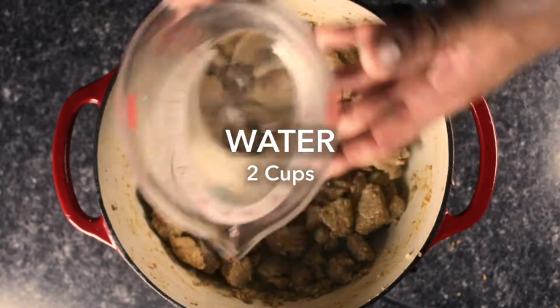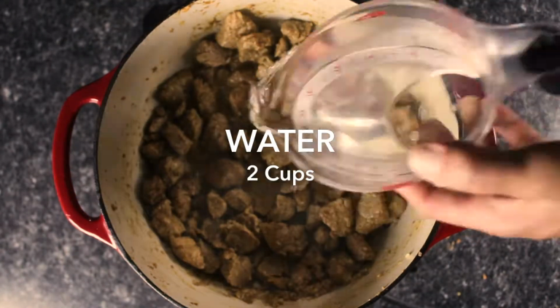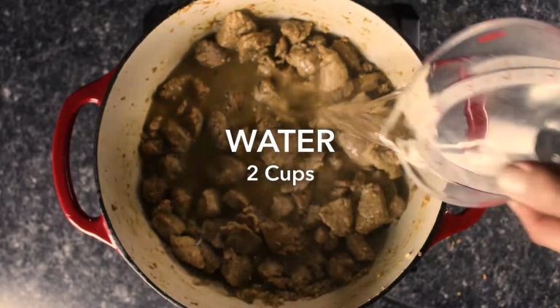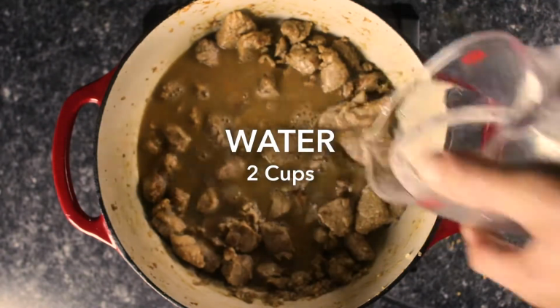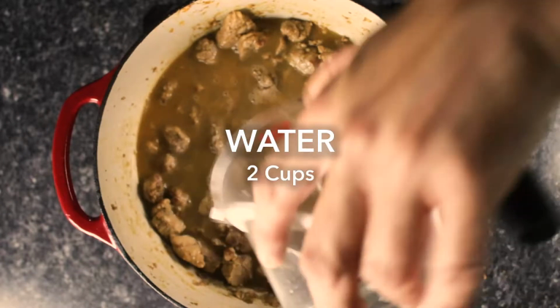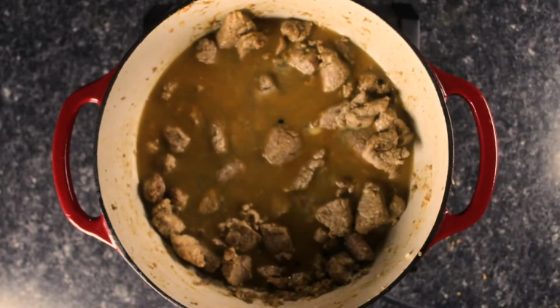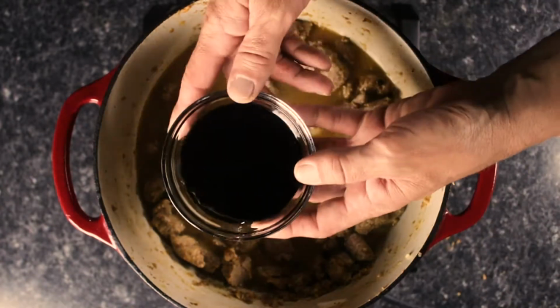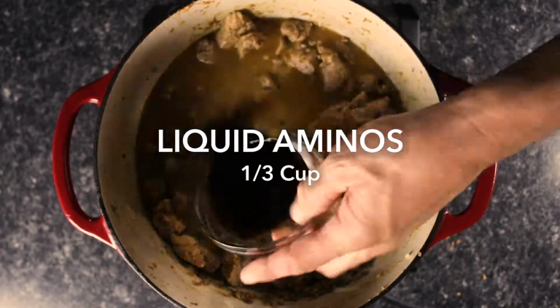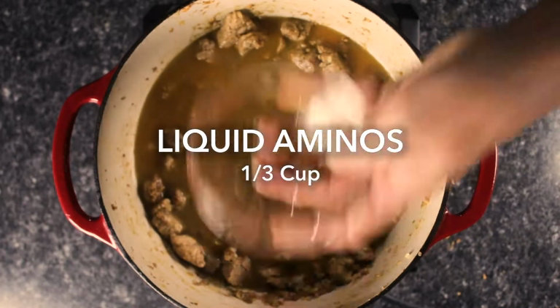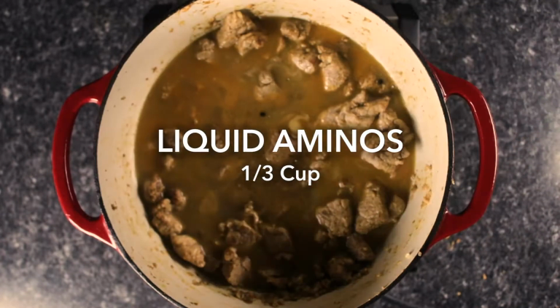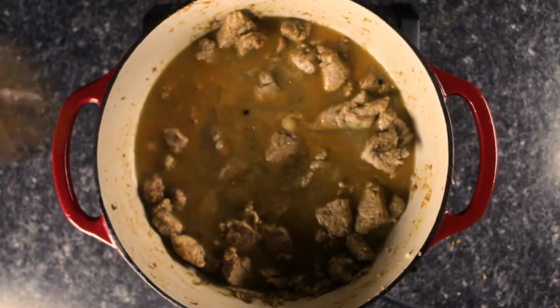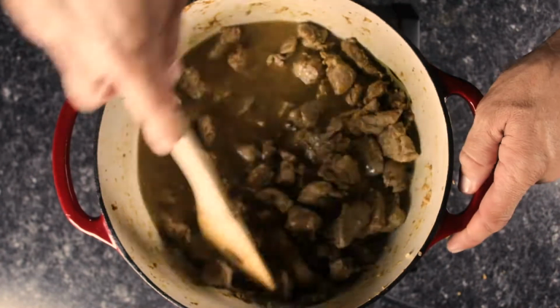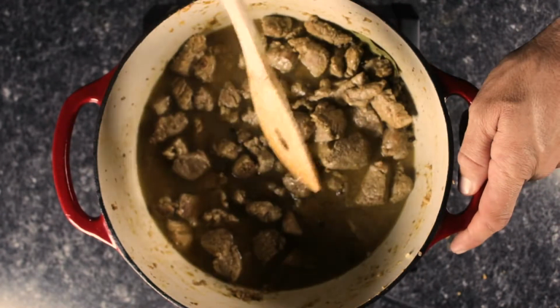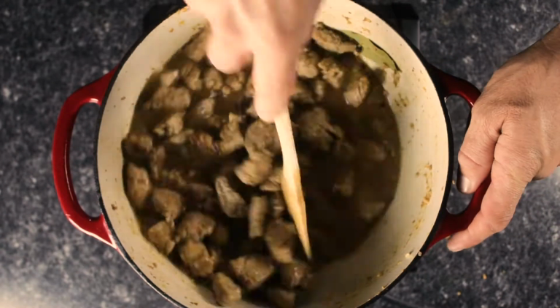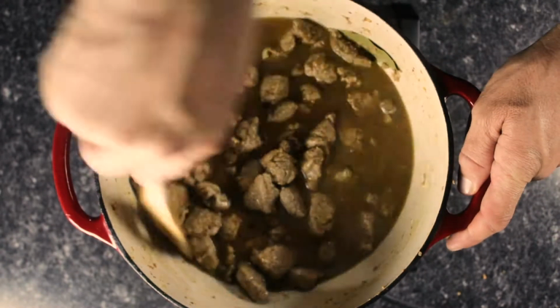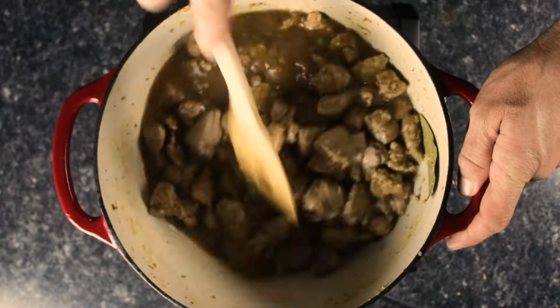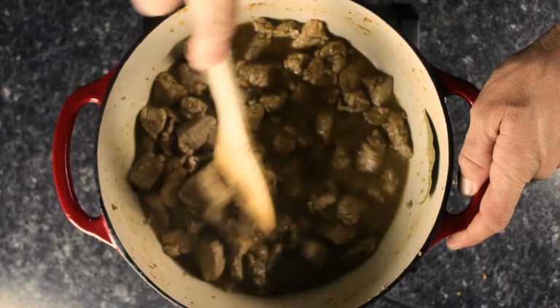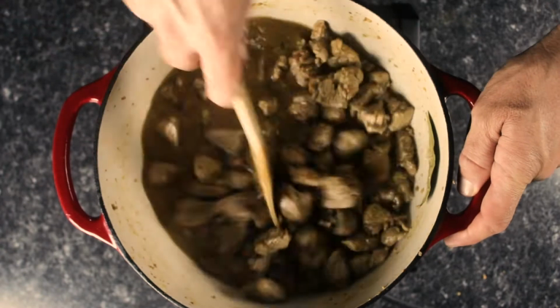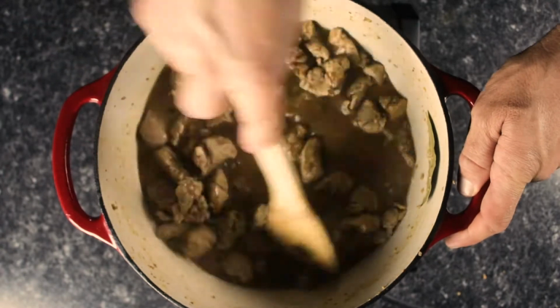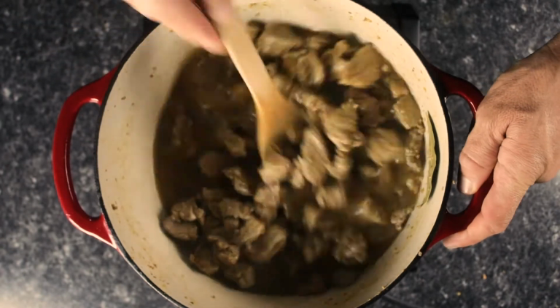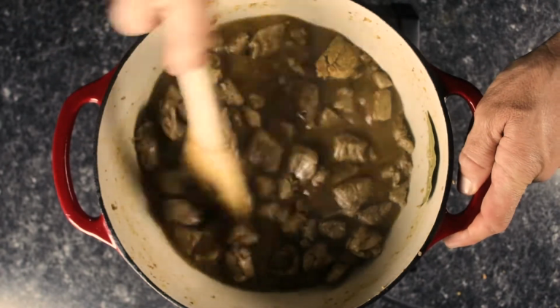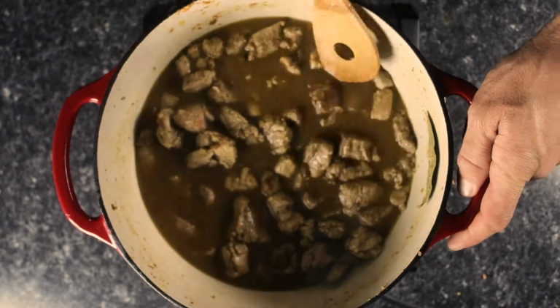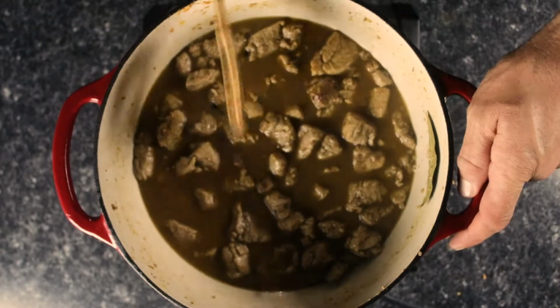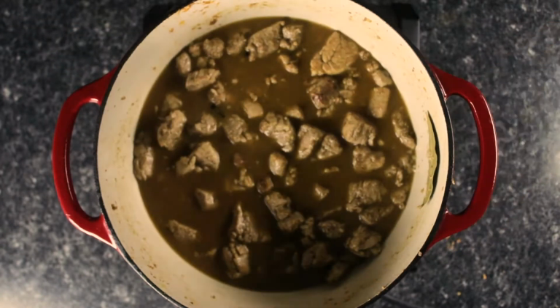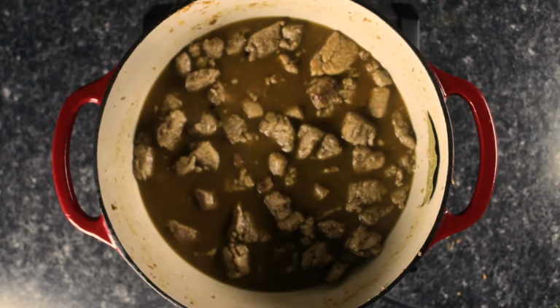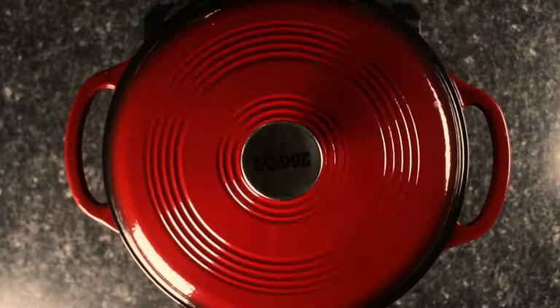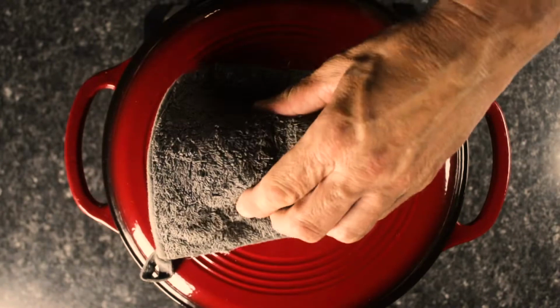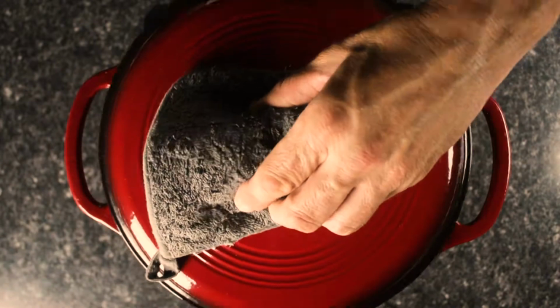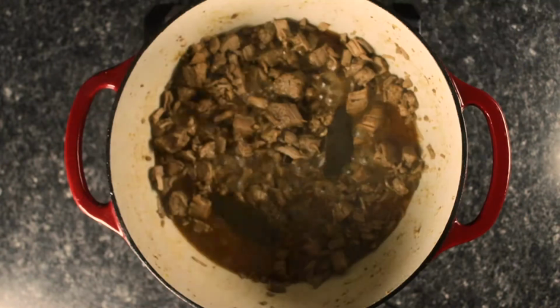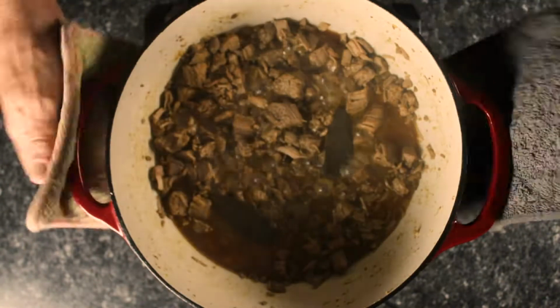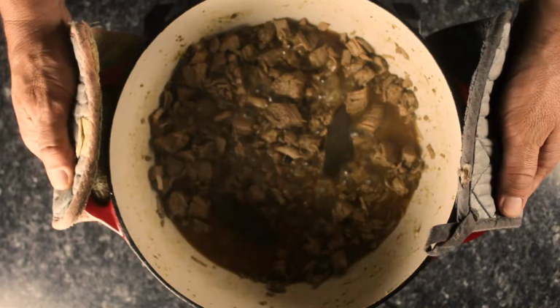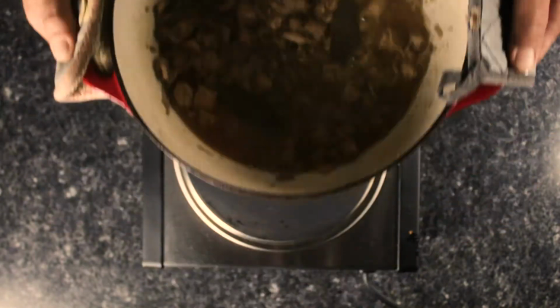We're adding water and liquid coconut aminos to the pot. Coconut aminos have an umami flavor that can be used in place of soy sauce. They're milder in taste, gluten-free, contain amino acids, and have no chemical preservatives. Bring the pork to a simmer and cook in the liquid.